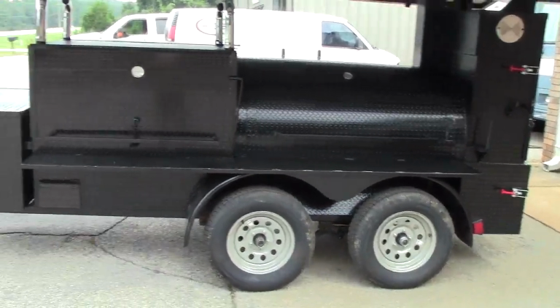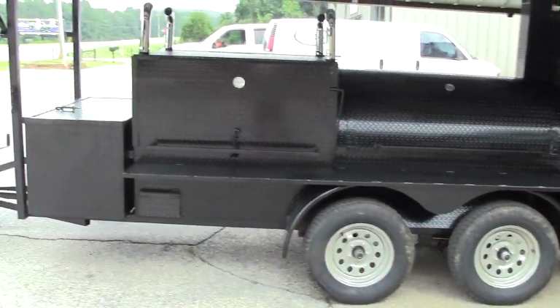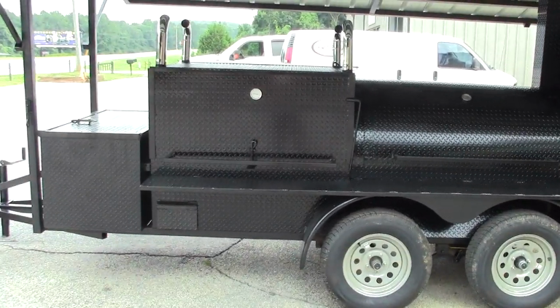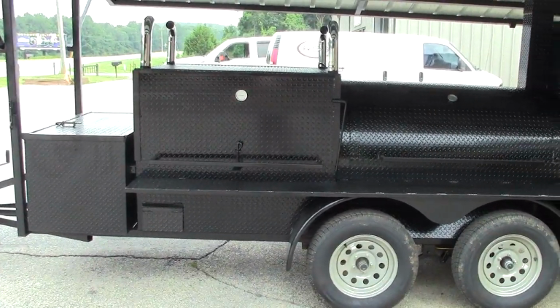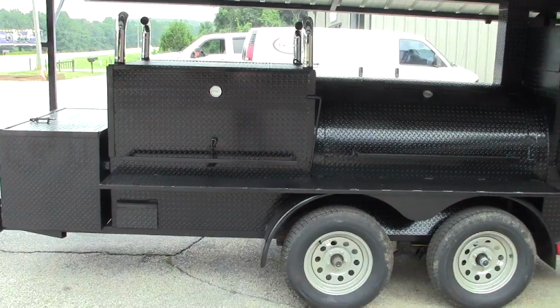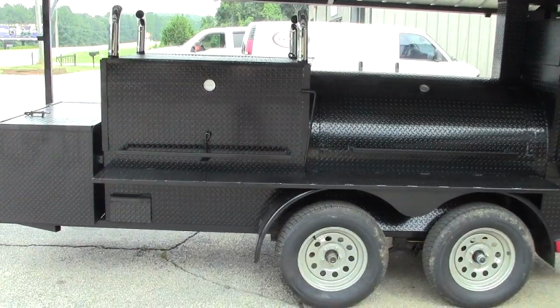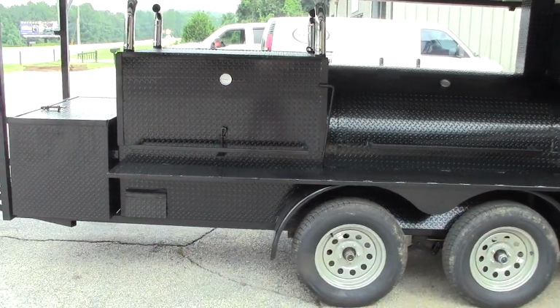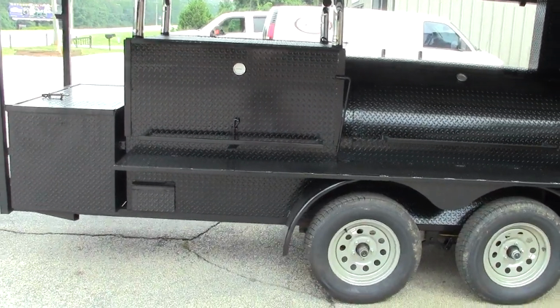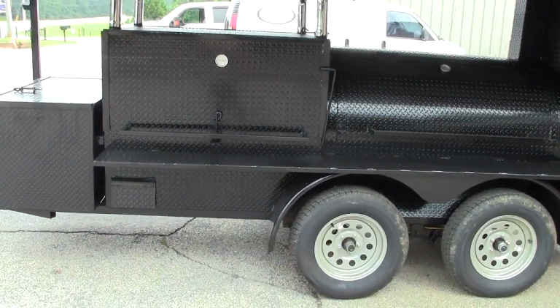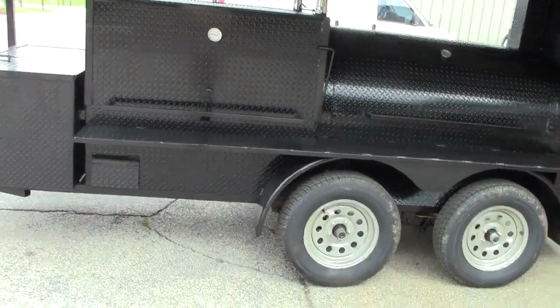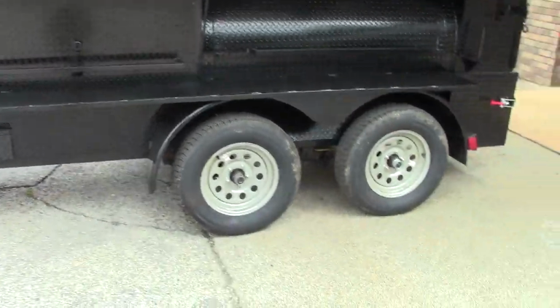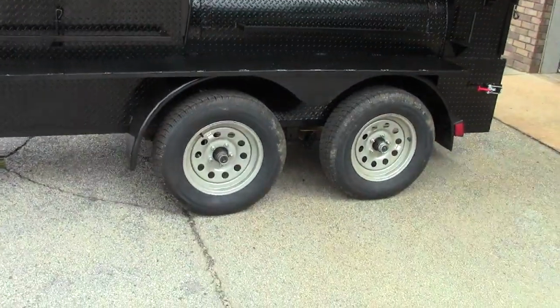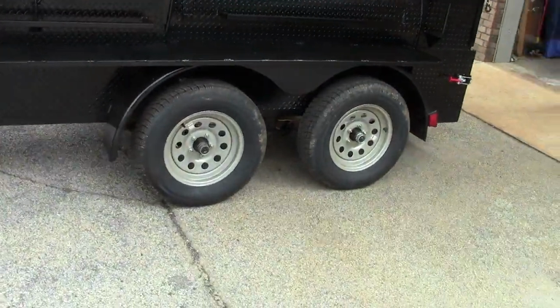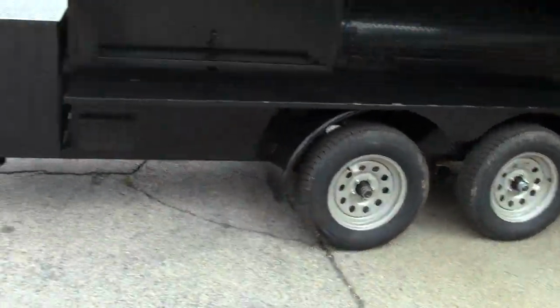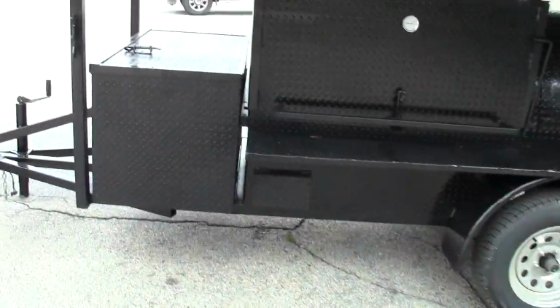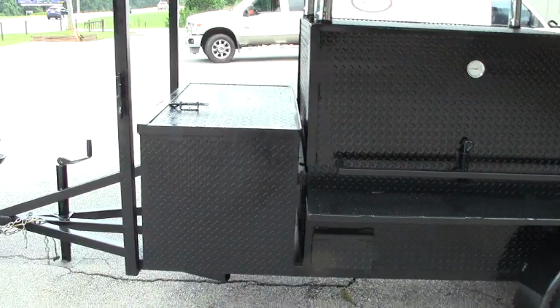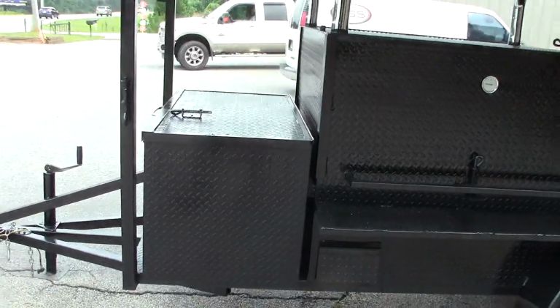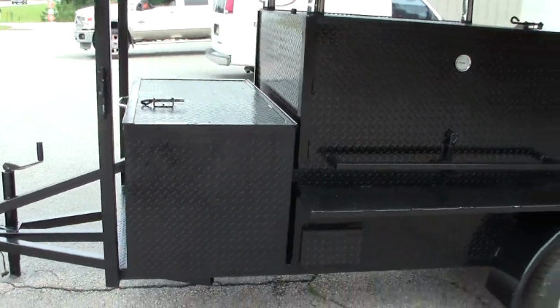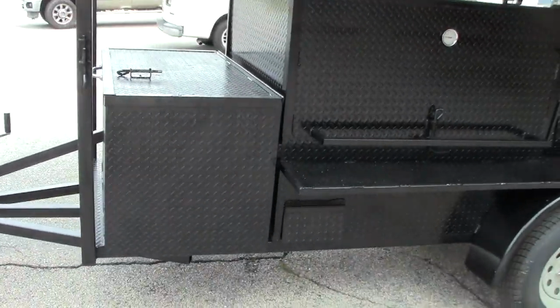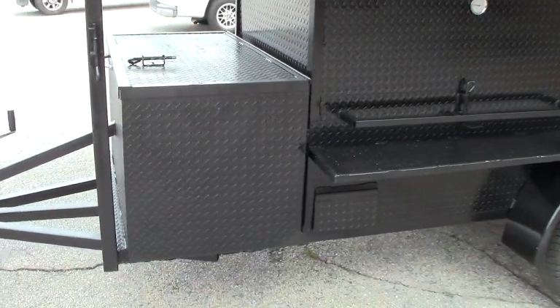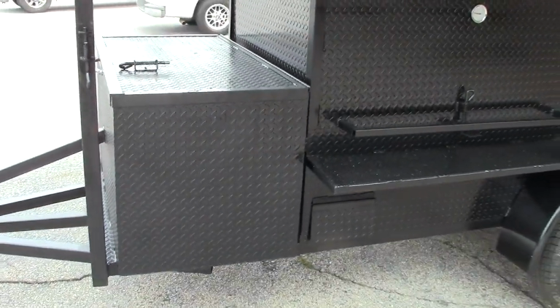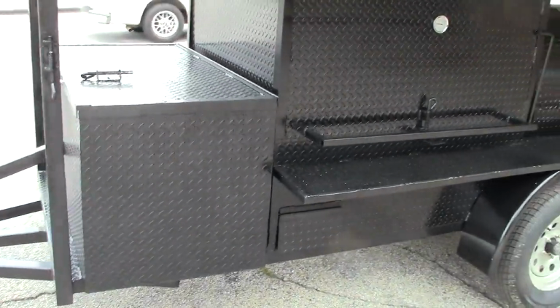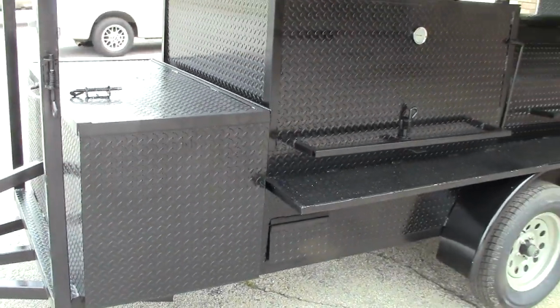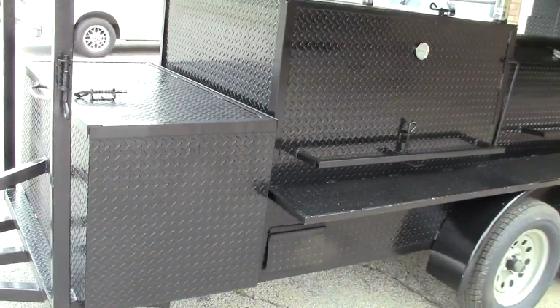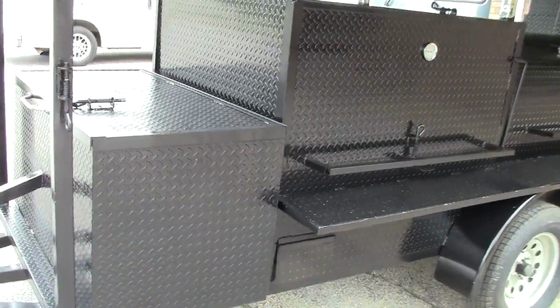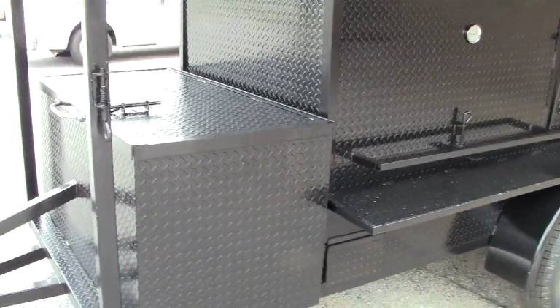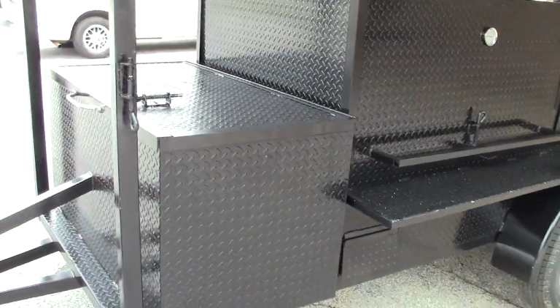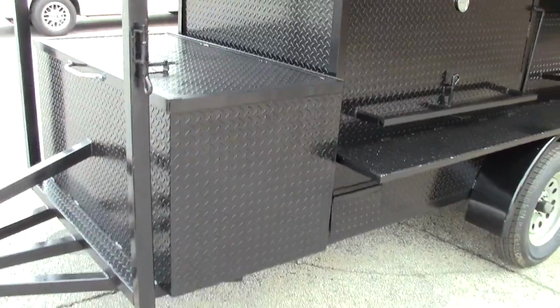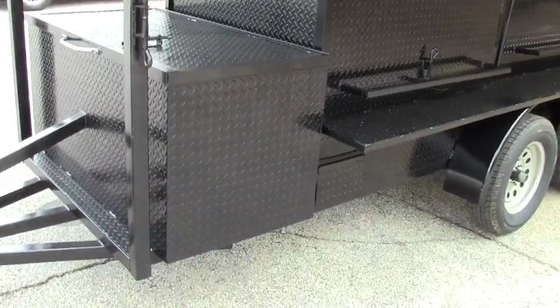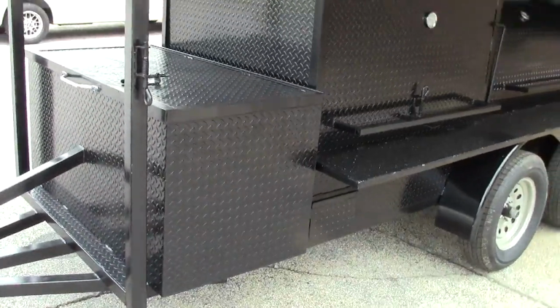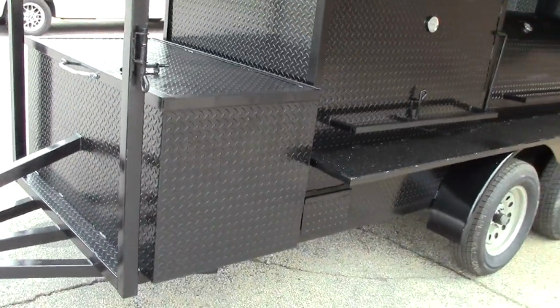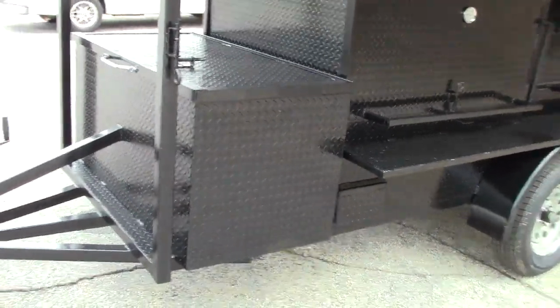You can get a 36 or a 48-inch grill, double axles. The firewood box is an option on this — you can get a 4-foot one, a 40-inch one, pretty much whatever size firewood box that you want.